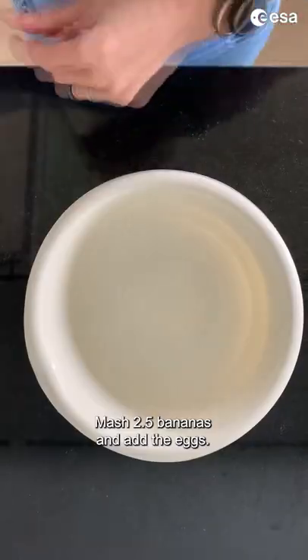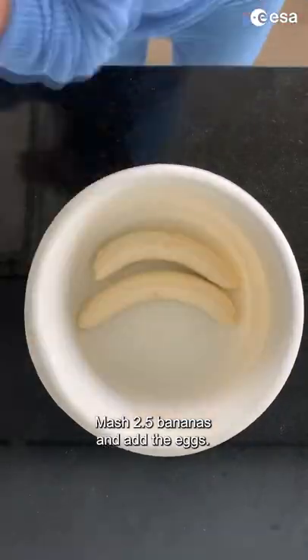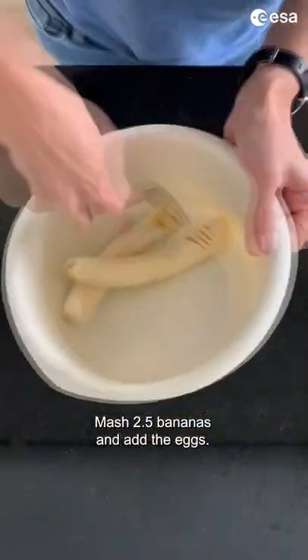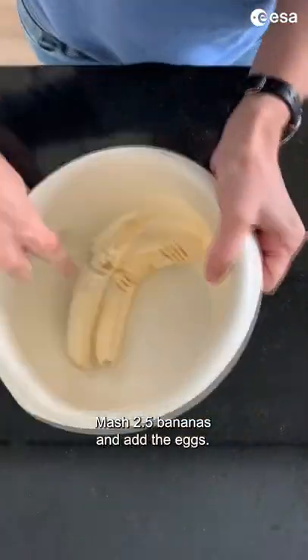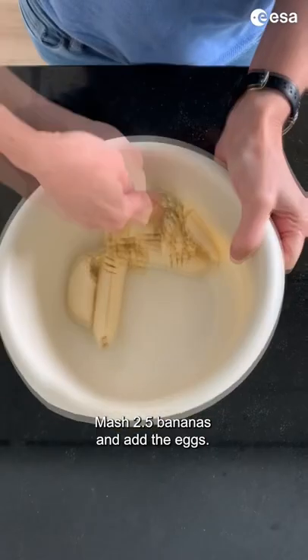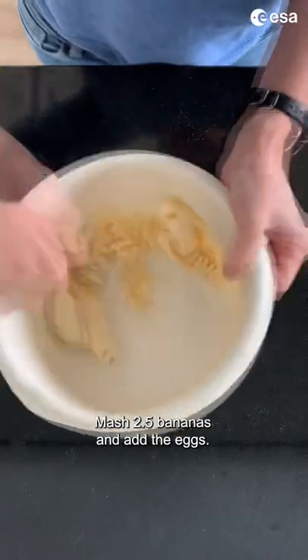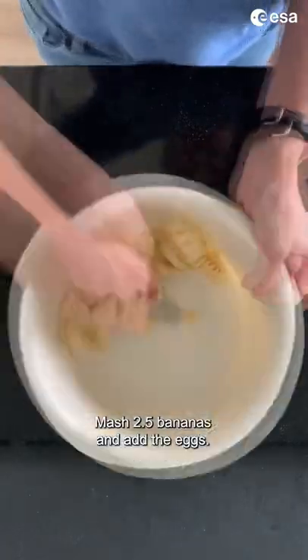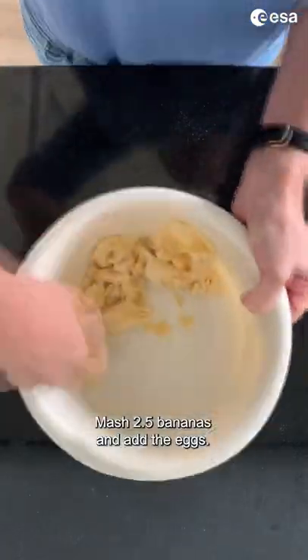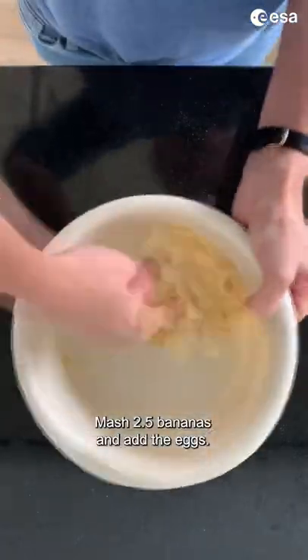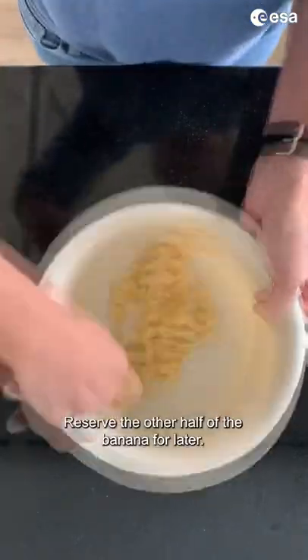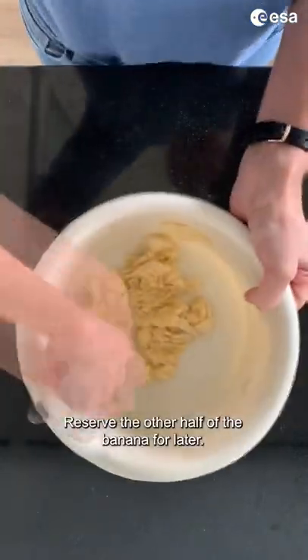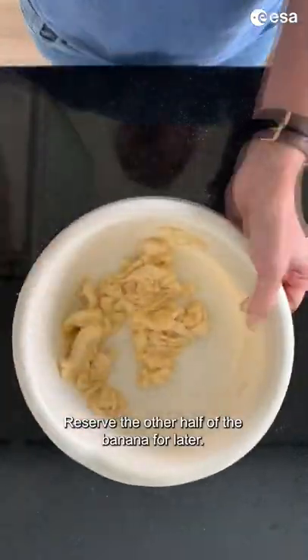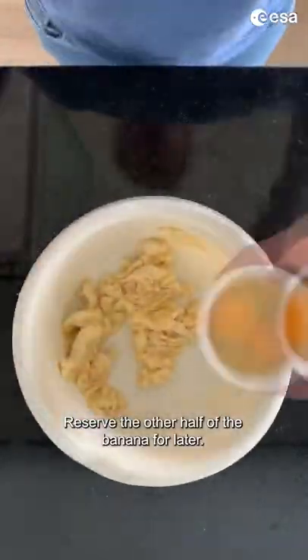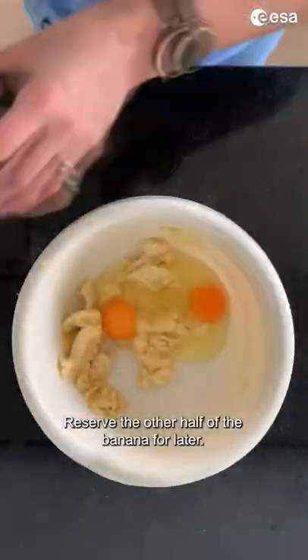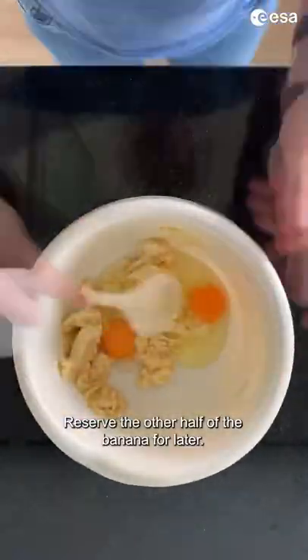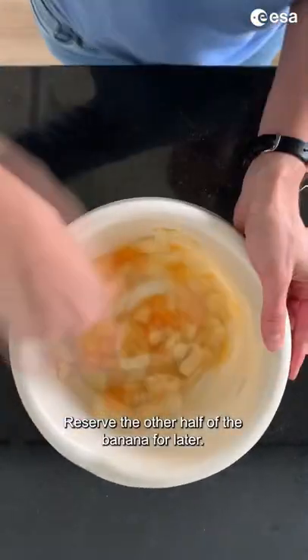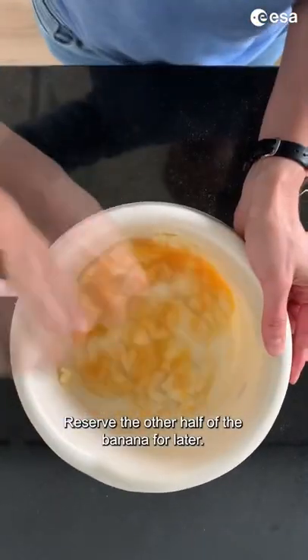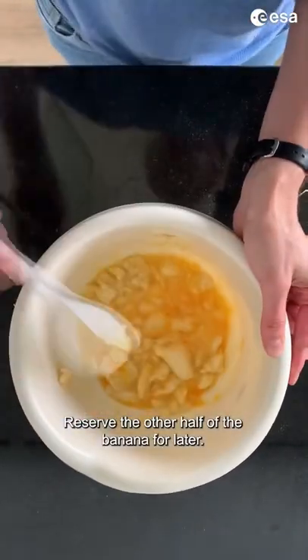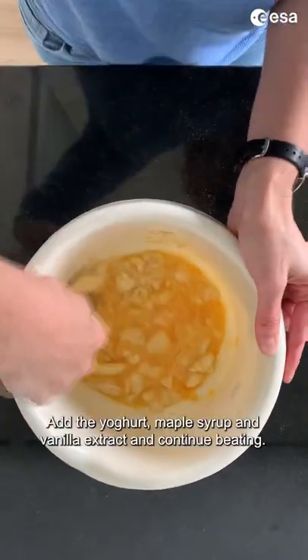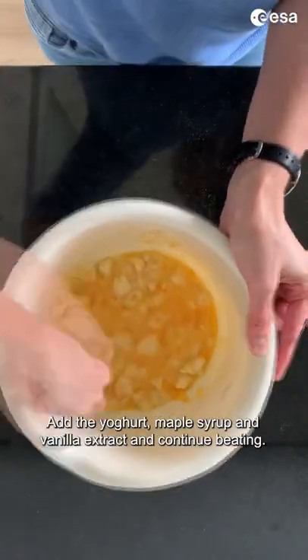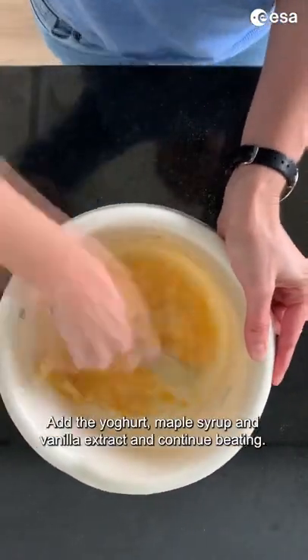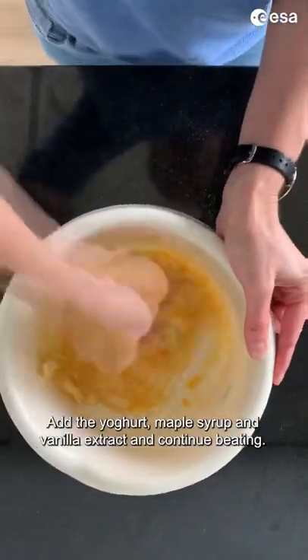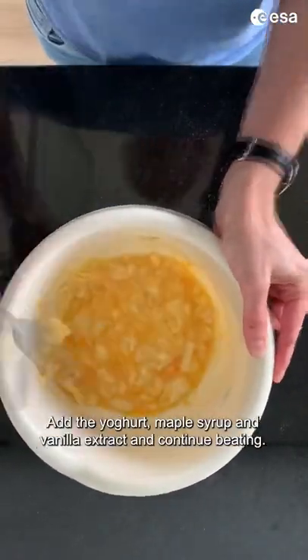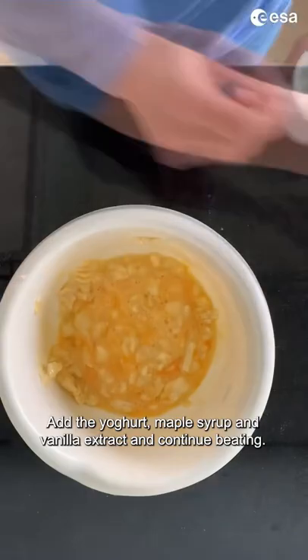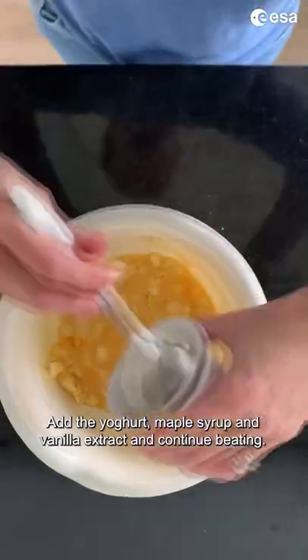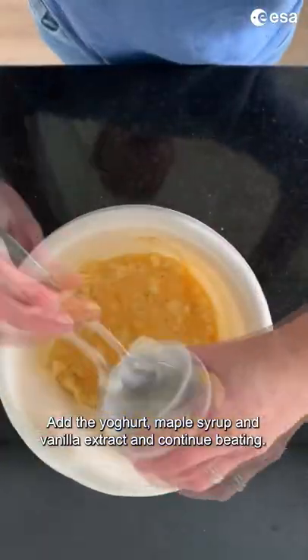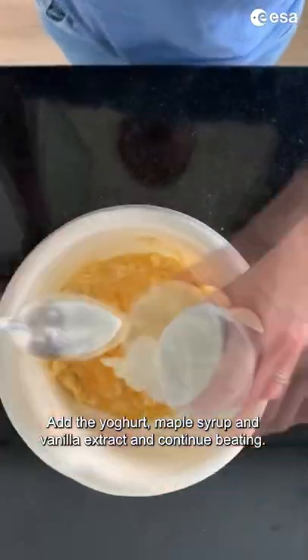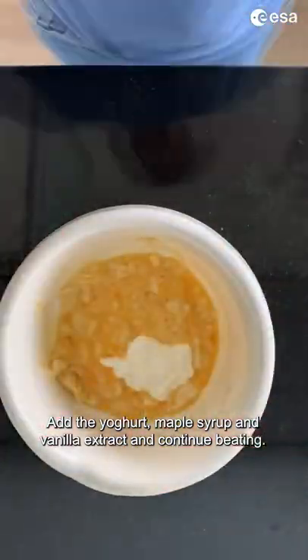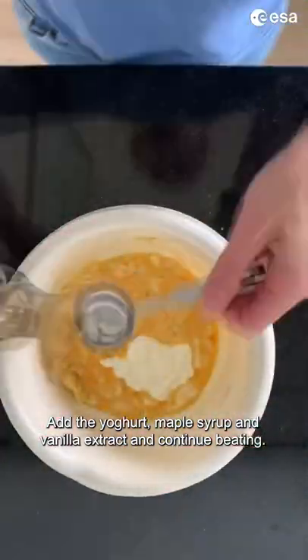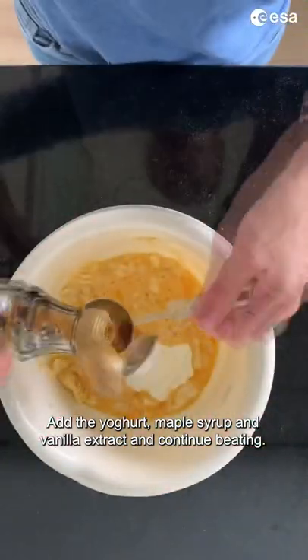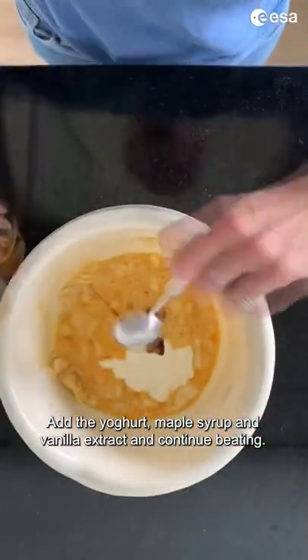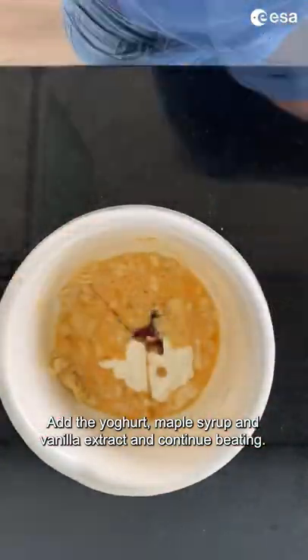Mash two and a half bananas and add the eggs. Reserve the other half of the banana for later. Add the yogurt, maple syrup and vanilla extract and continue beating.